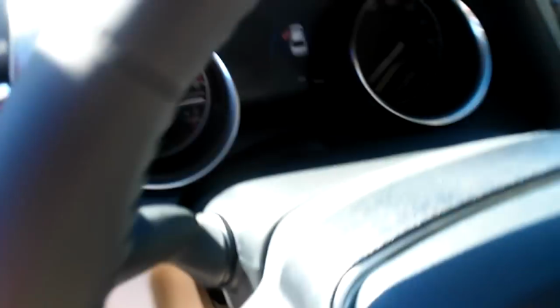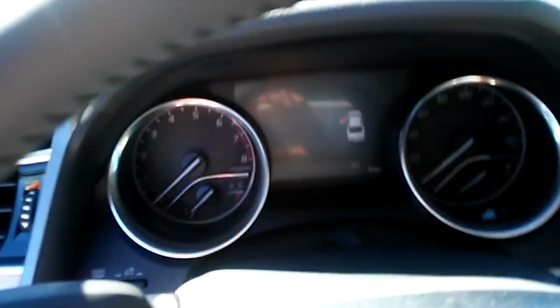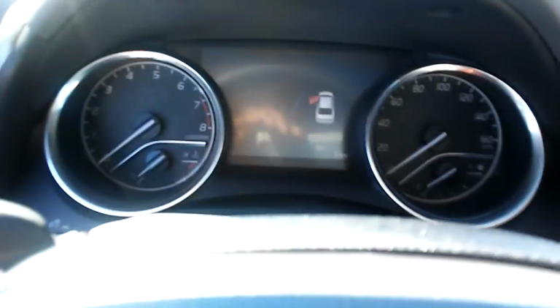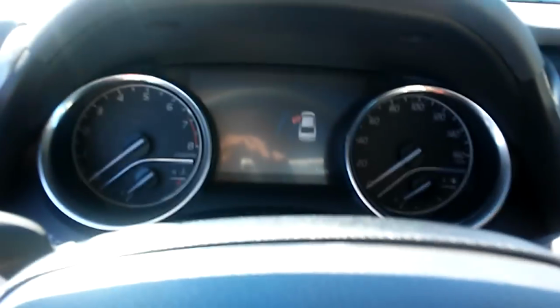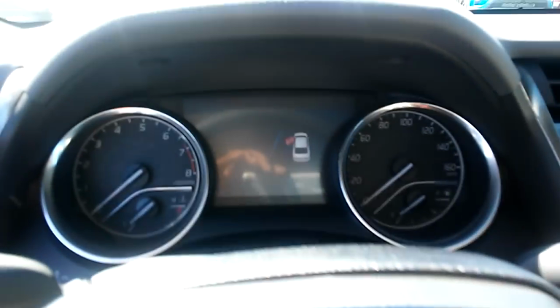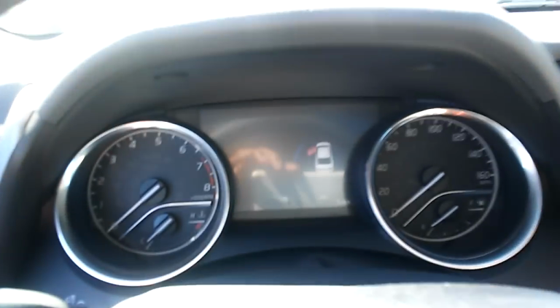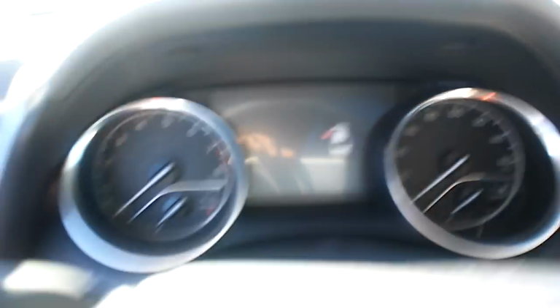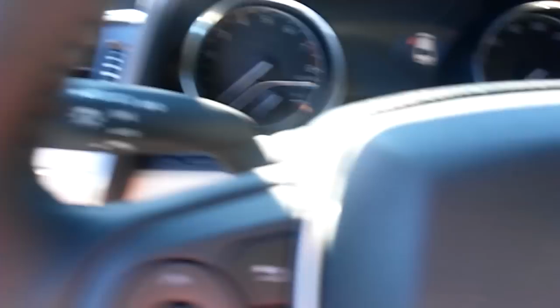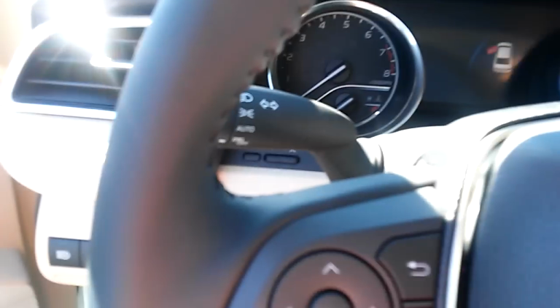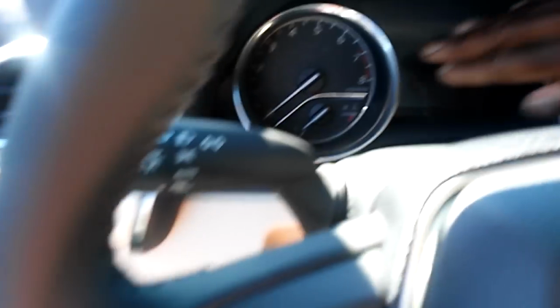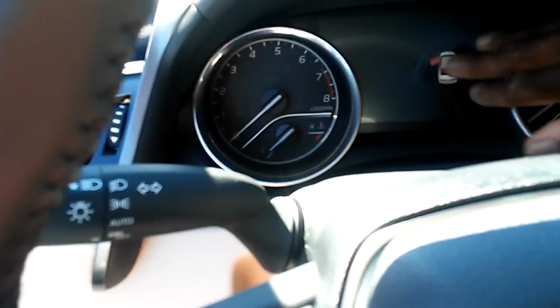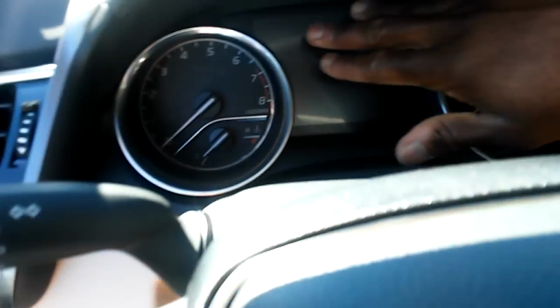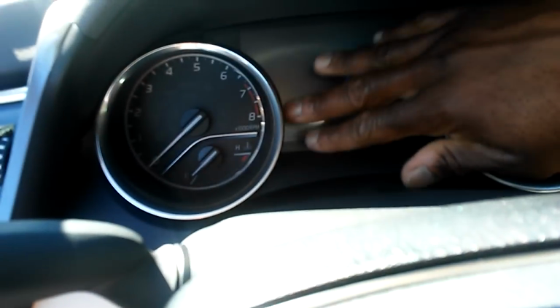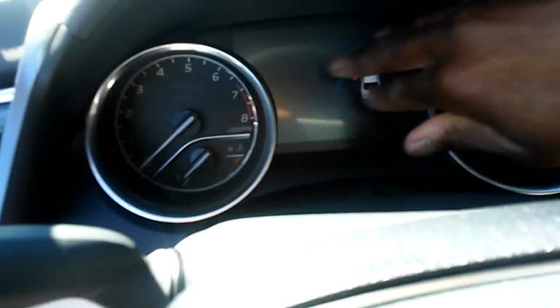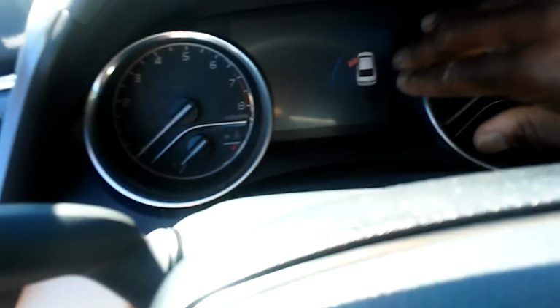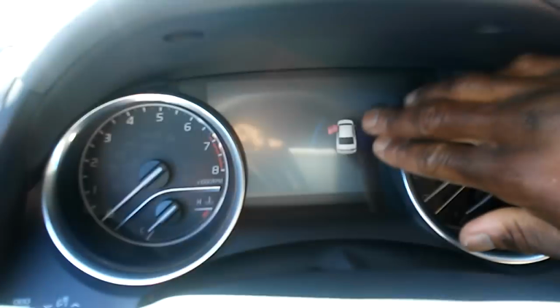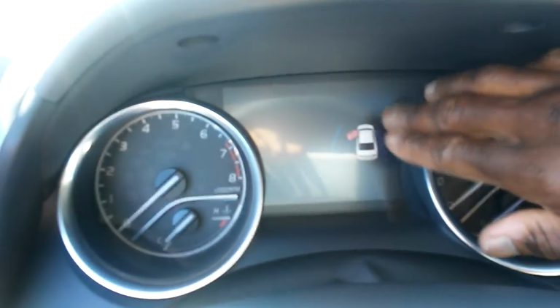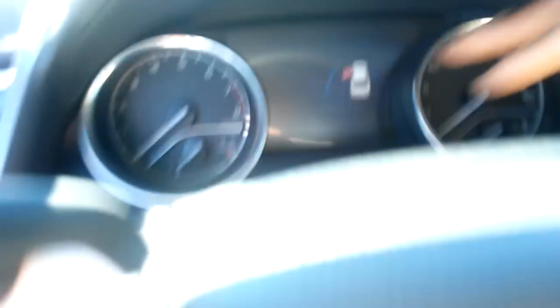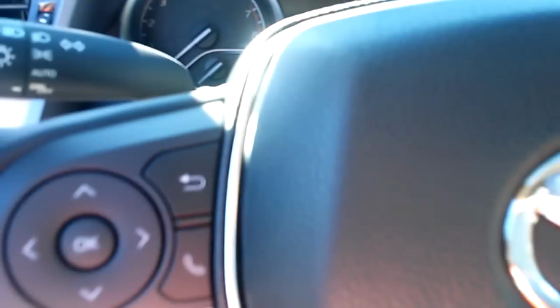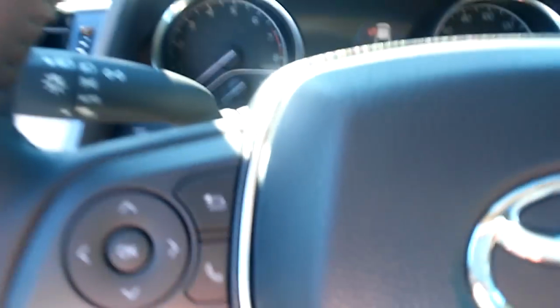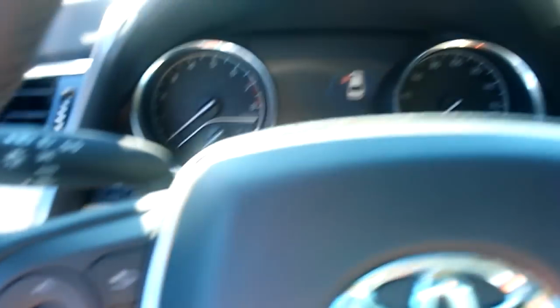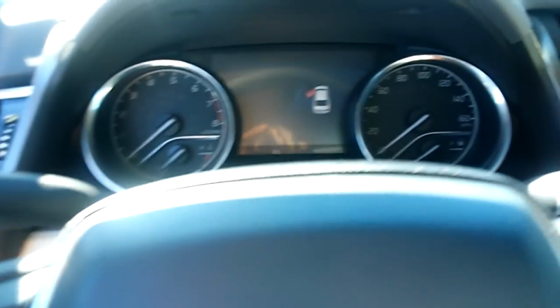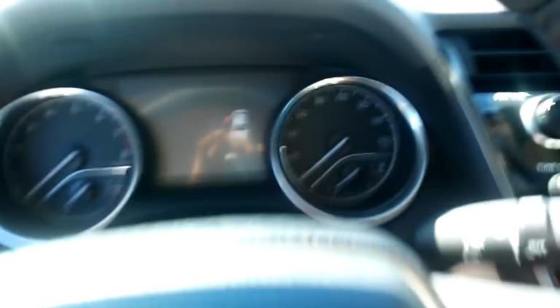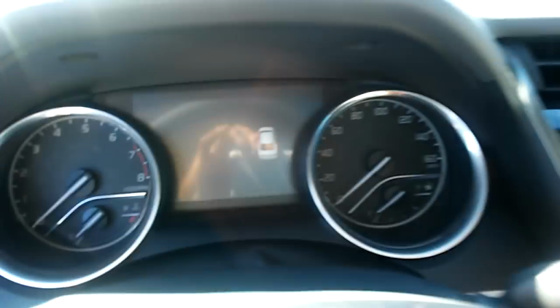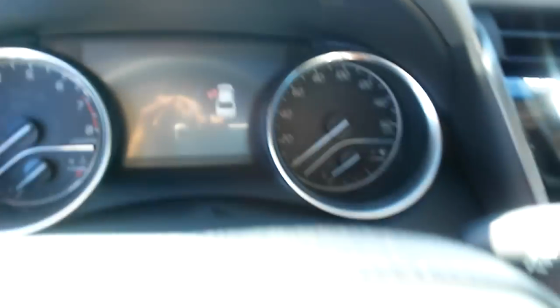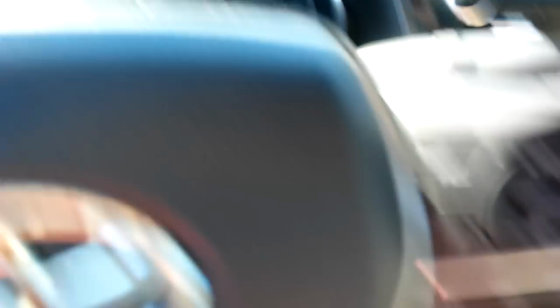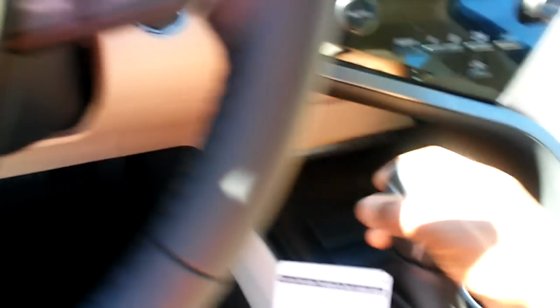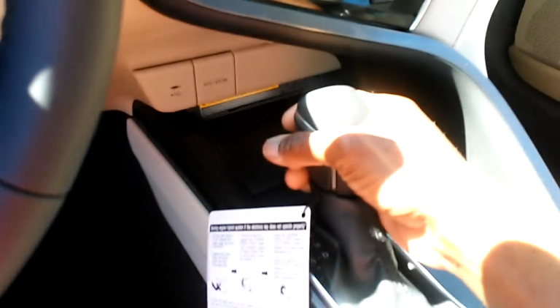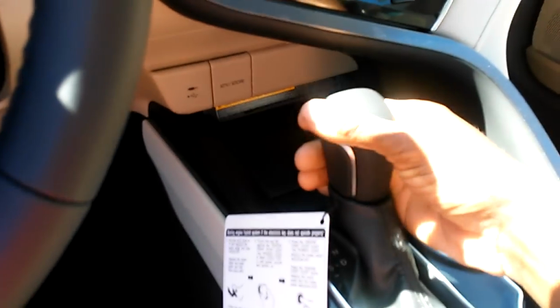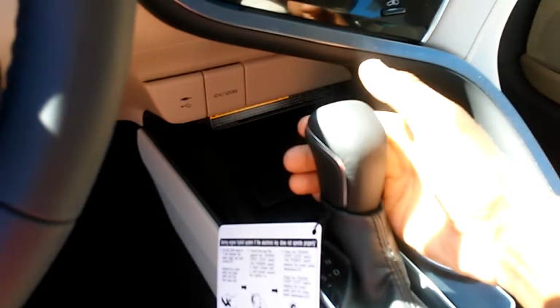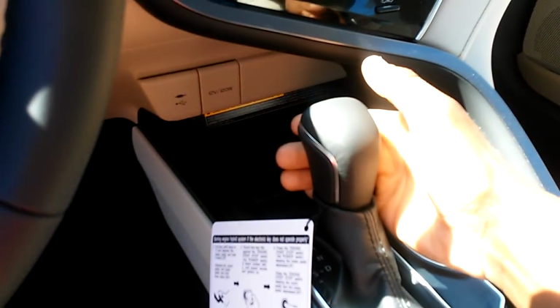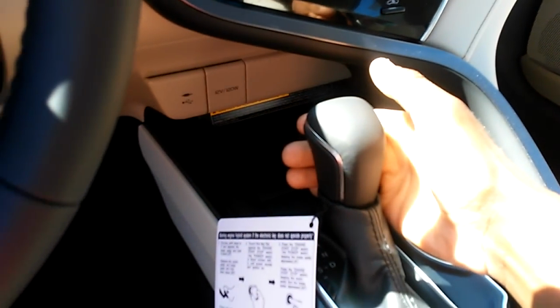Got the easy-to-read gauges right here, got the infotainment system, and the driver information center right there.